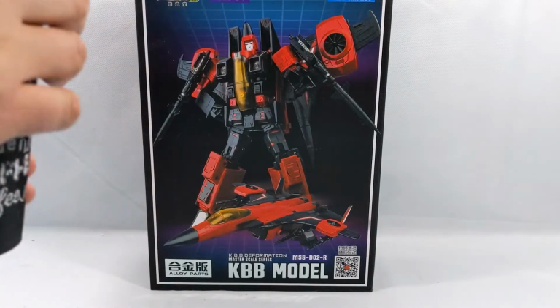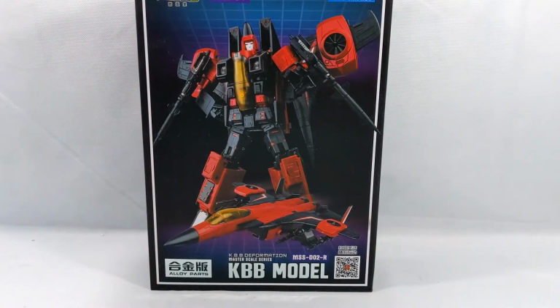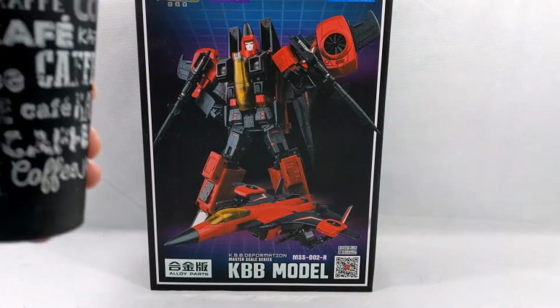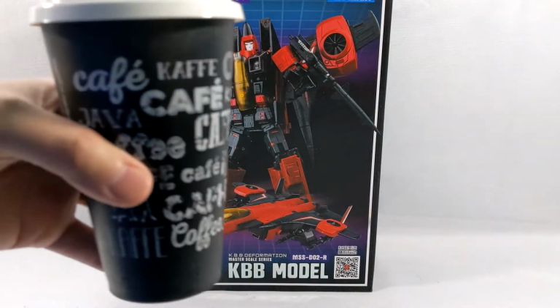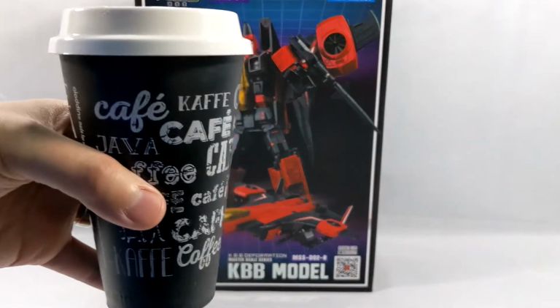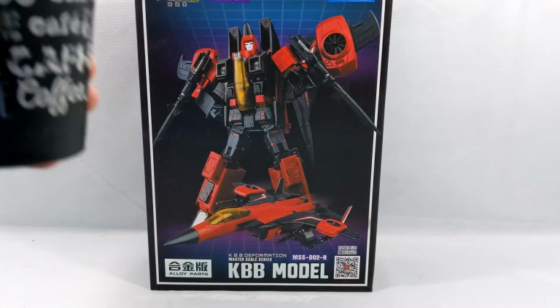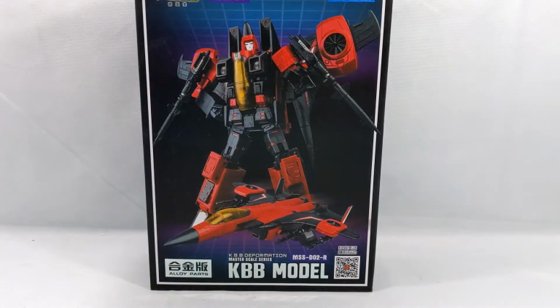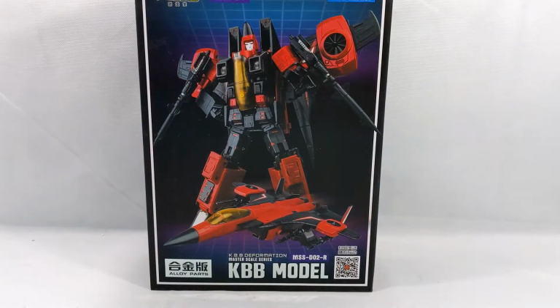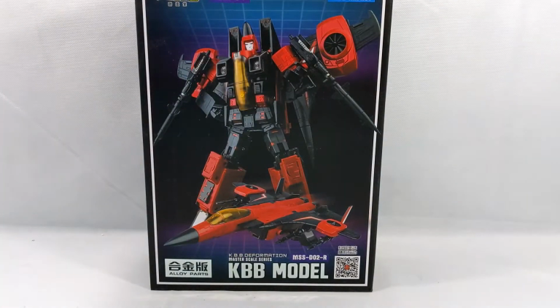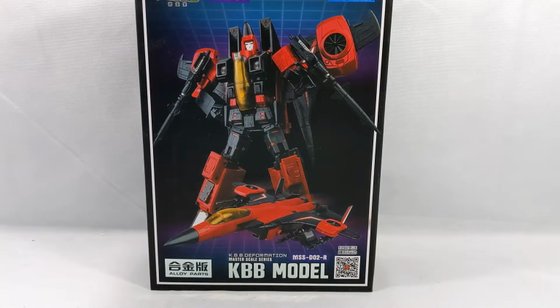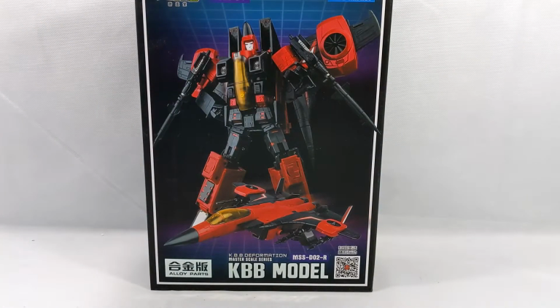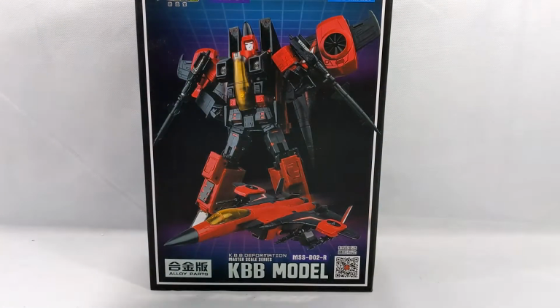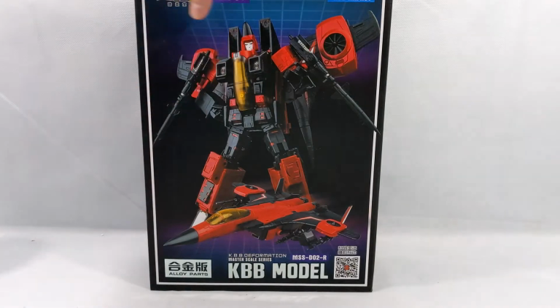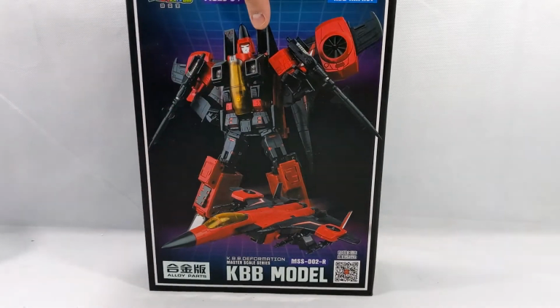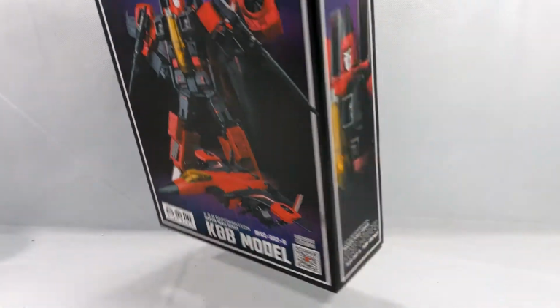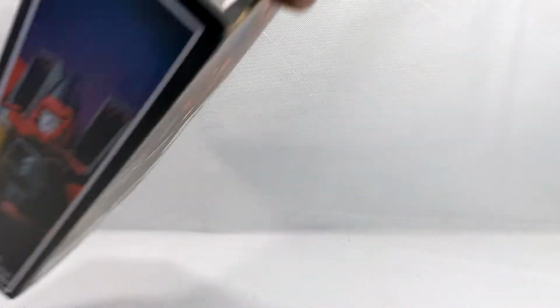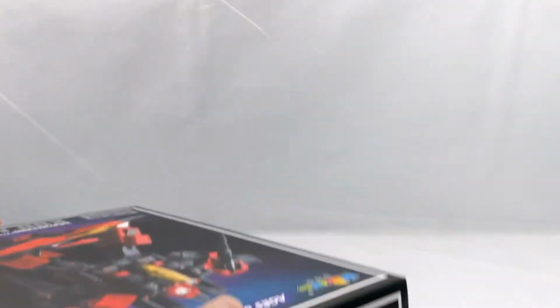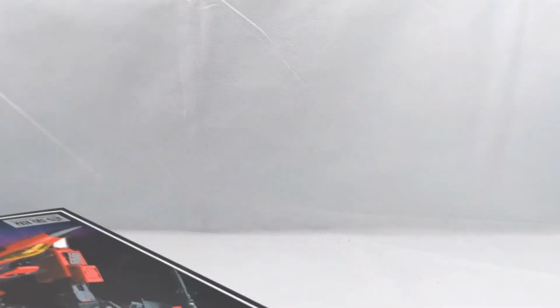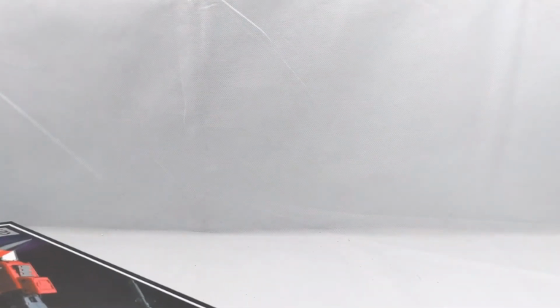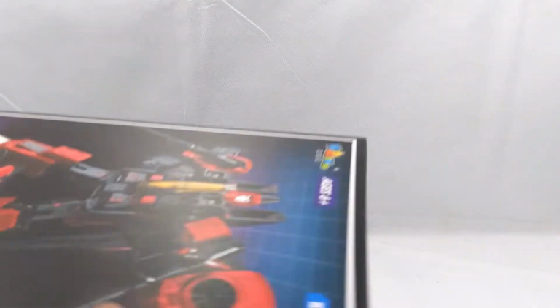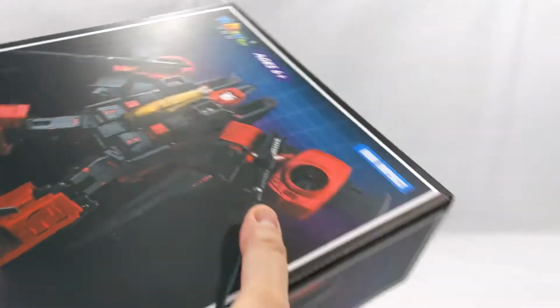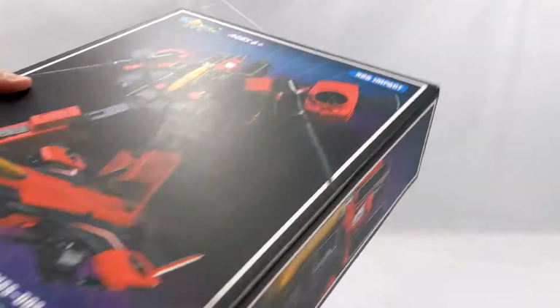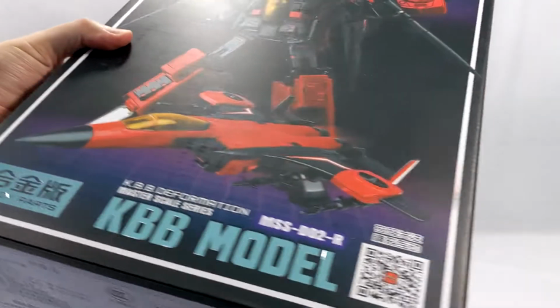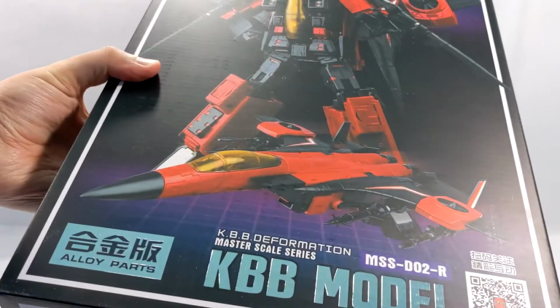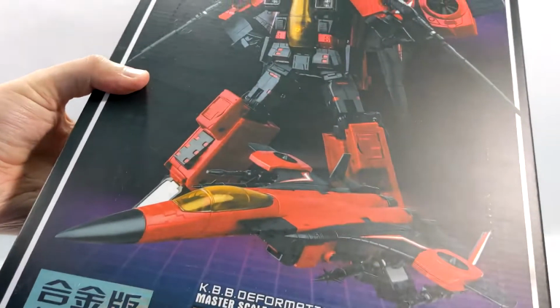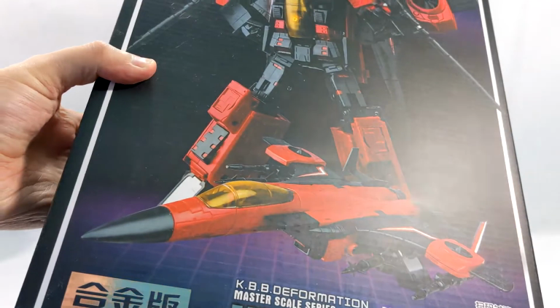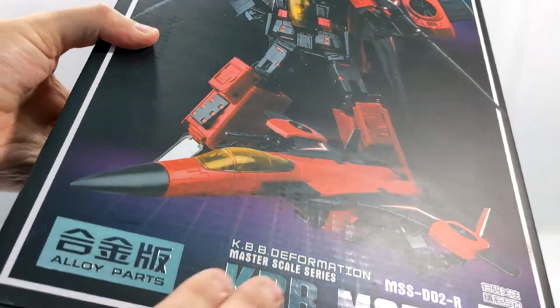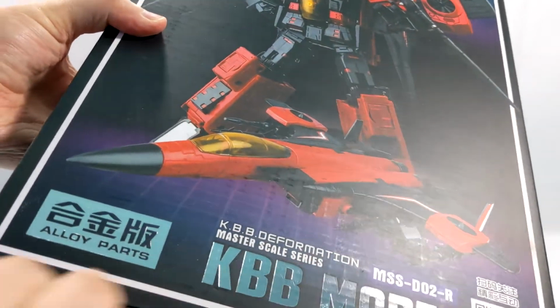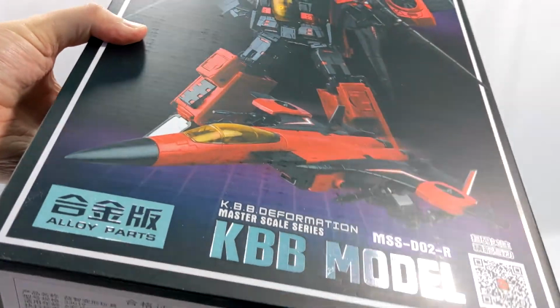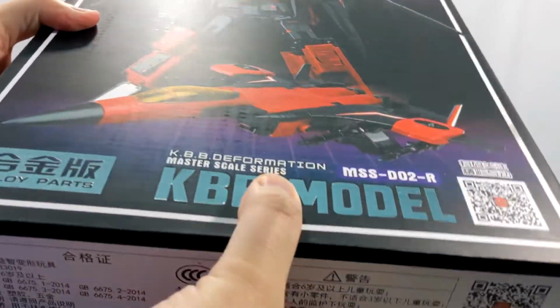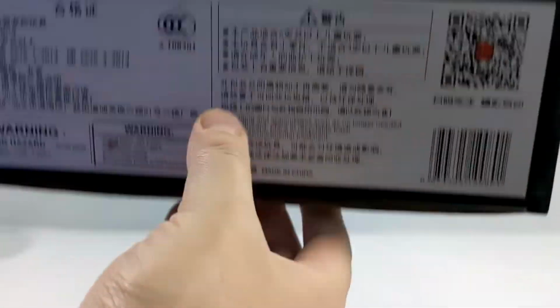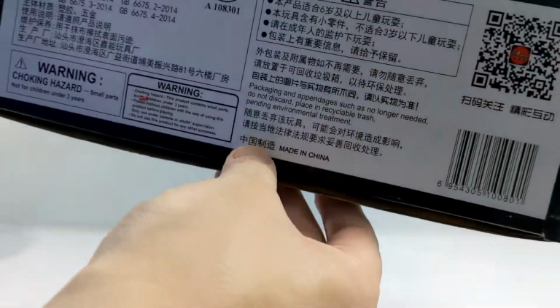This morning's episode is sponsored by coffee. All right, so let's see what we've got here as far as the box goes. Beautiful foil on the box, nice and sturdy.